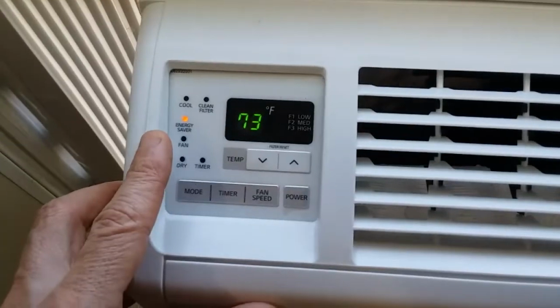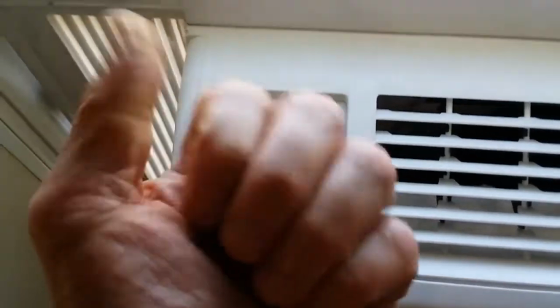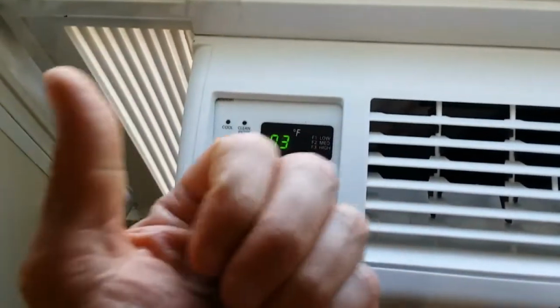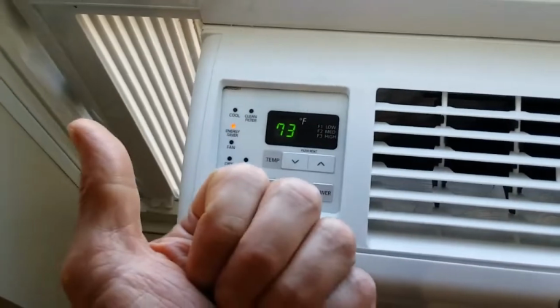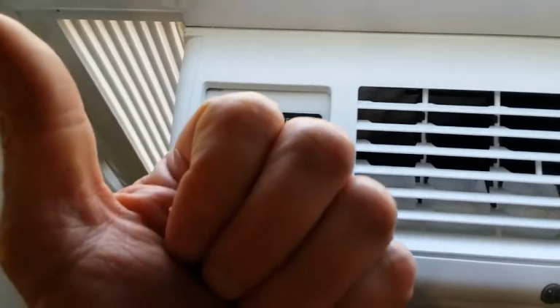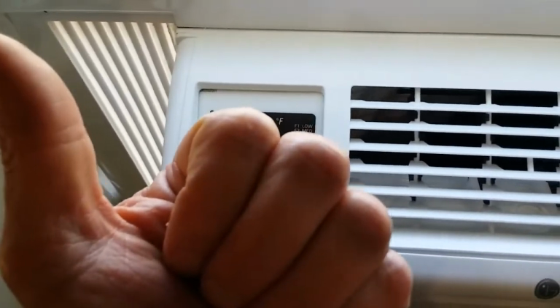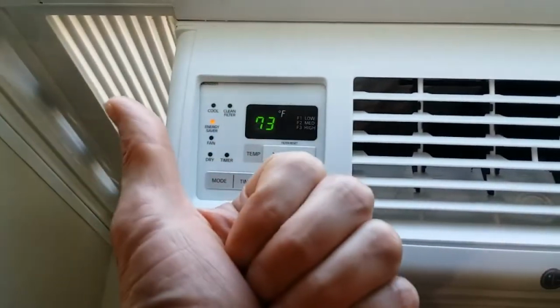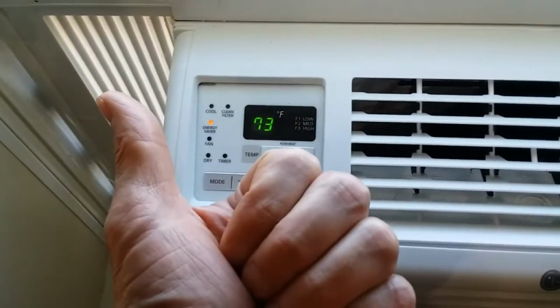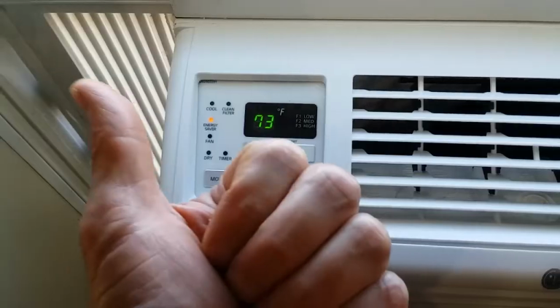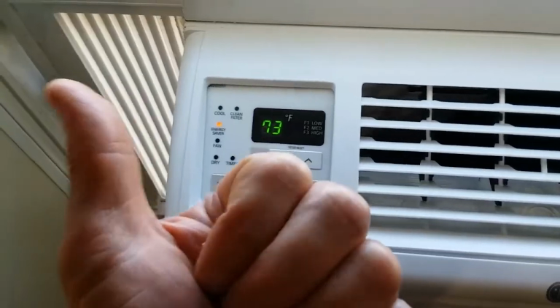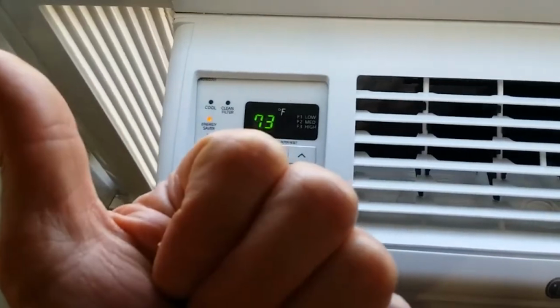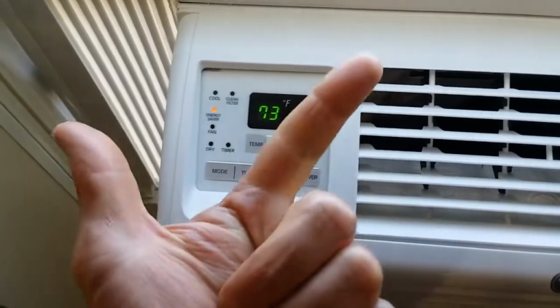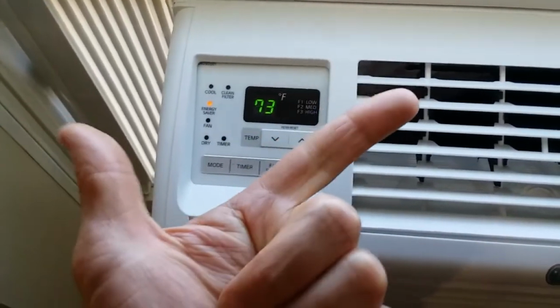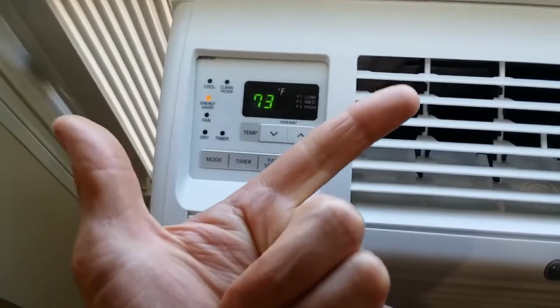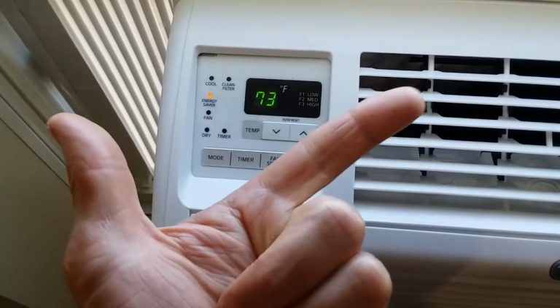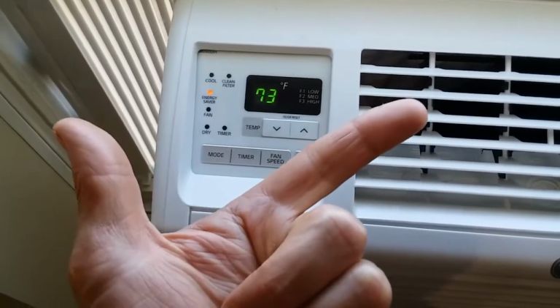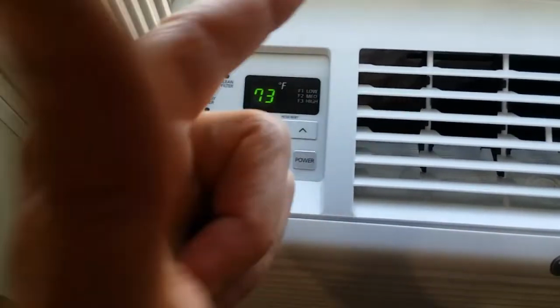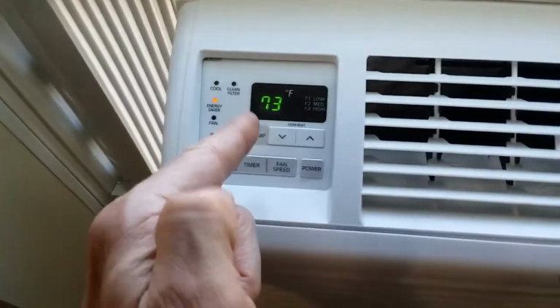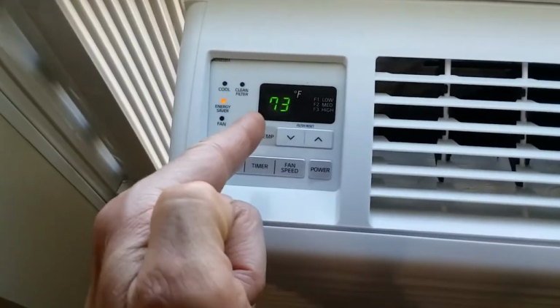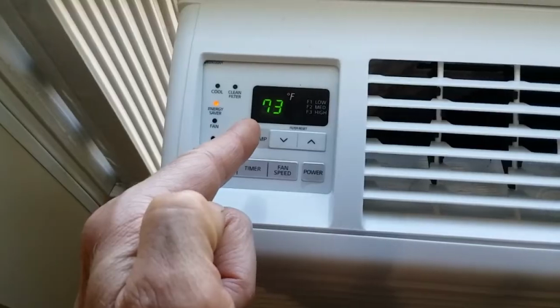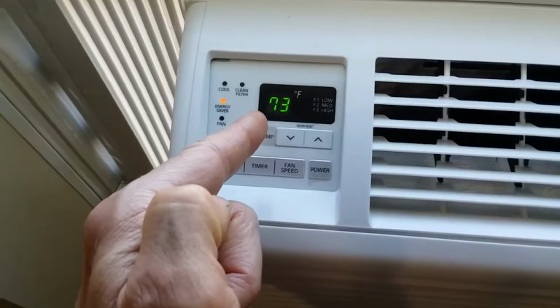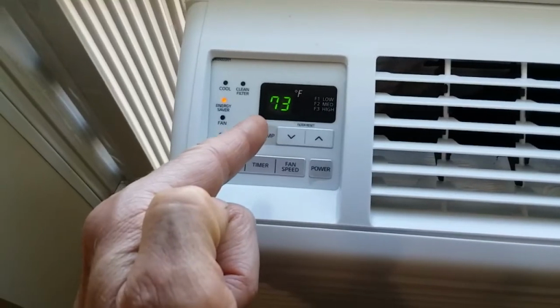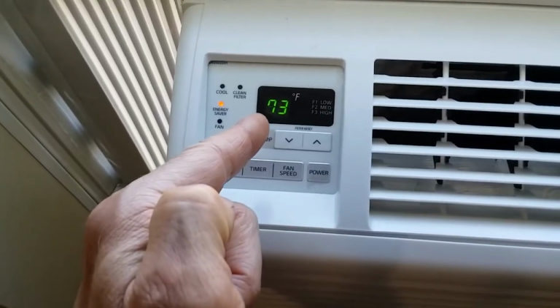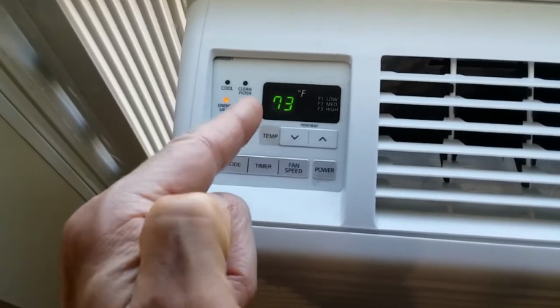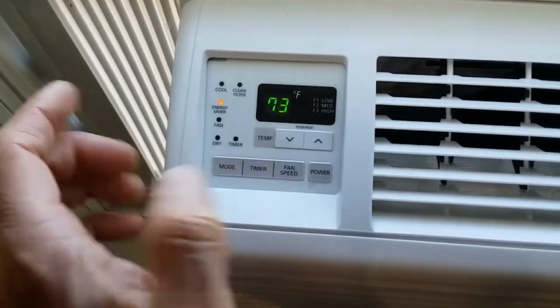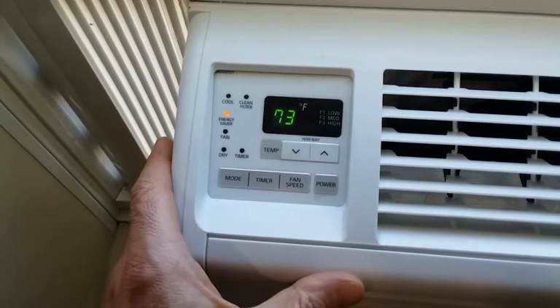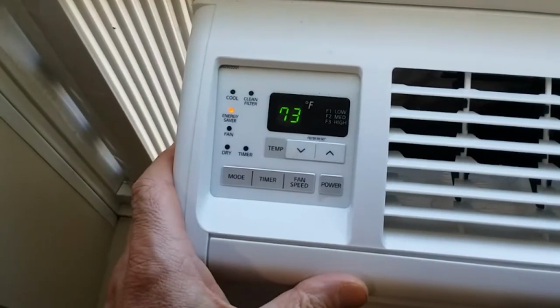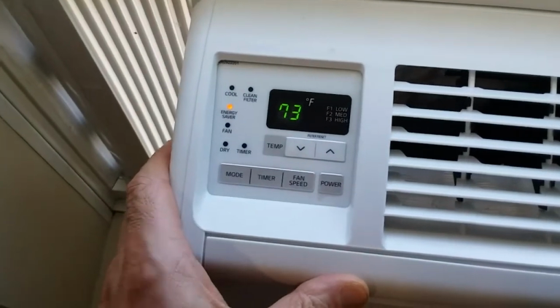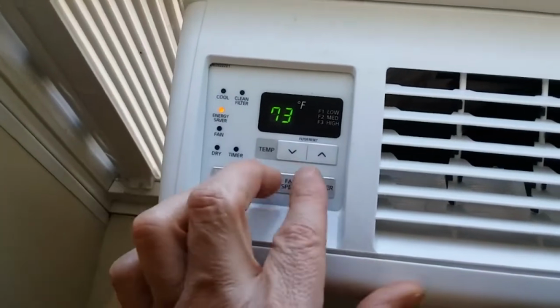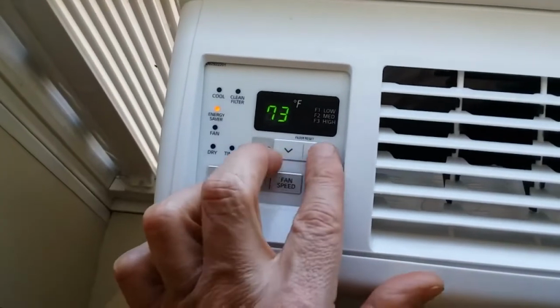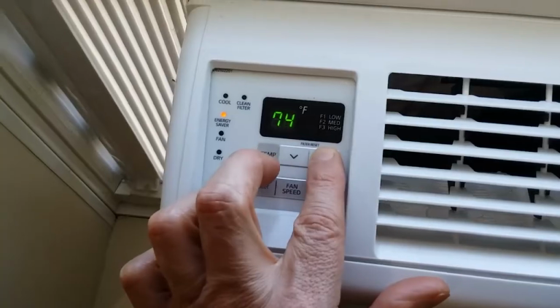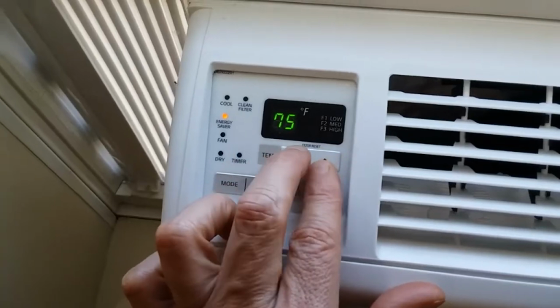So energy saver will either use a combination of compressor and fan or variable fan speeds automatically to get your room to the temperature set on the thermostat, whatever setting you set it for.